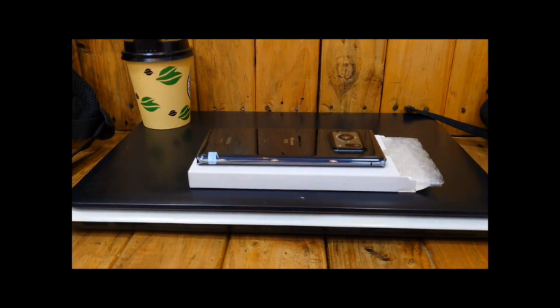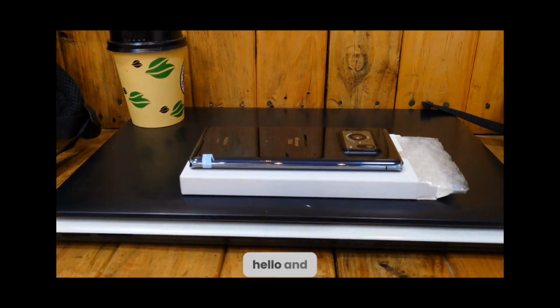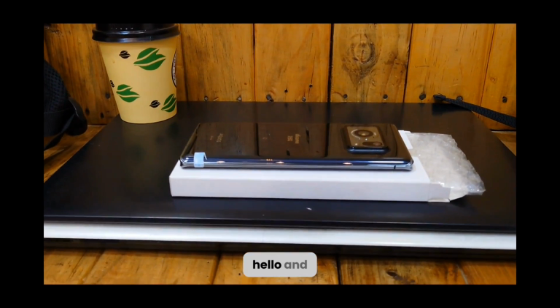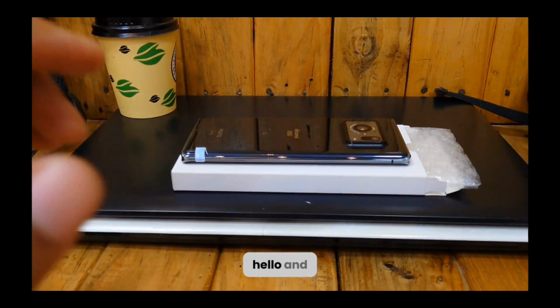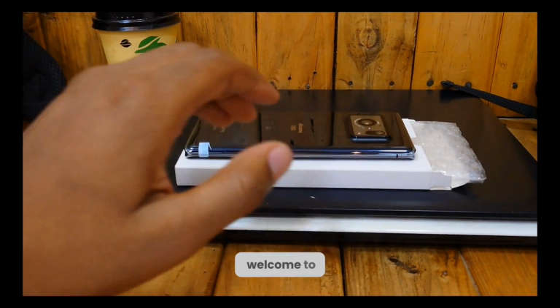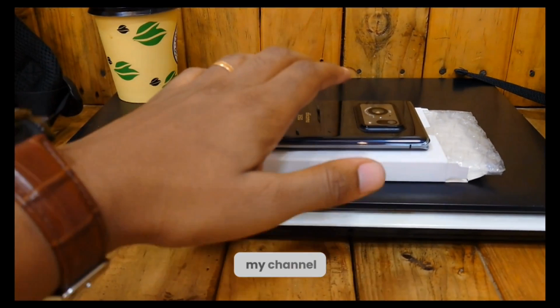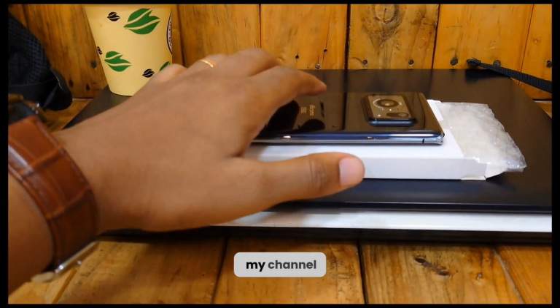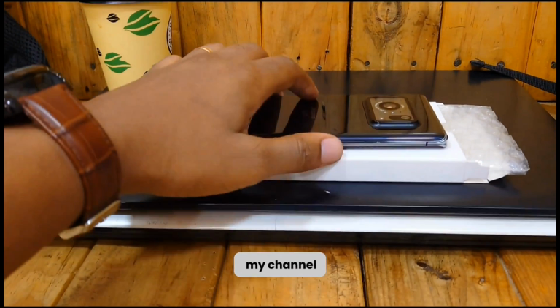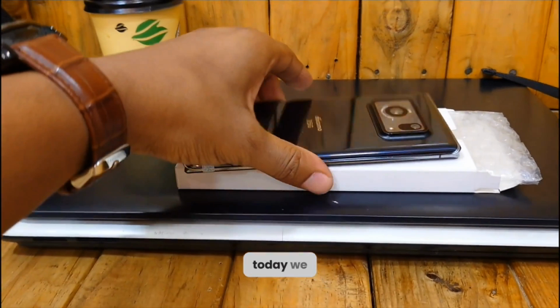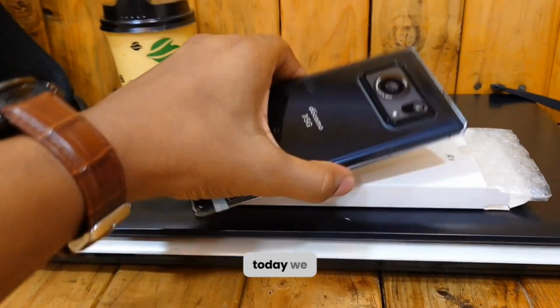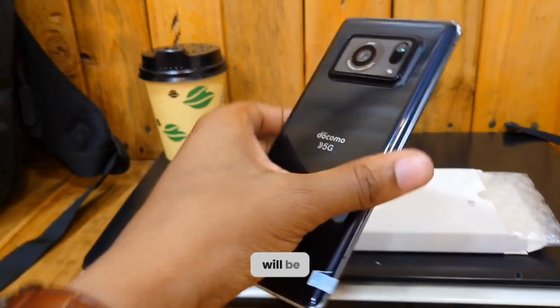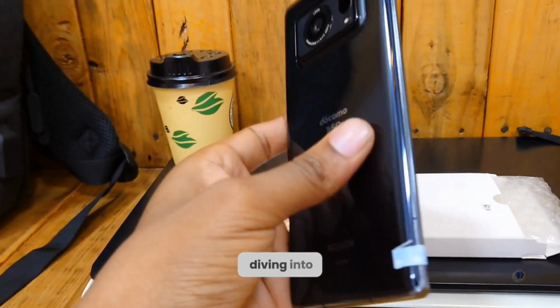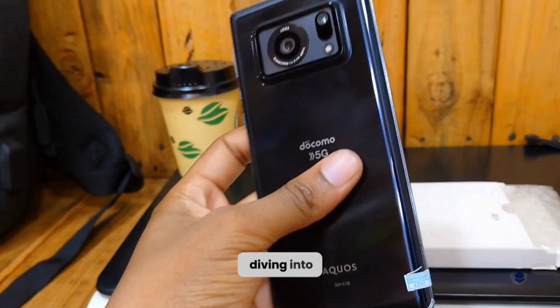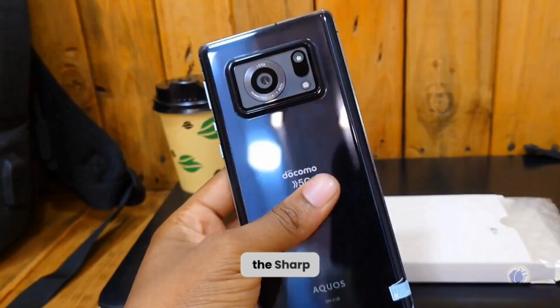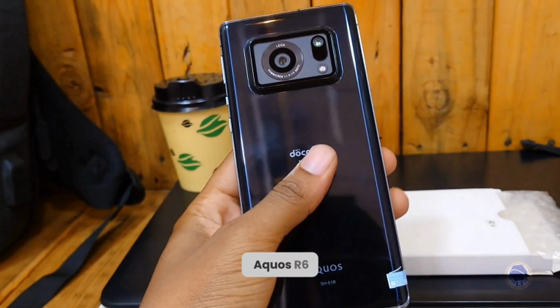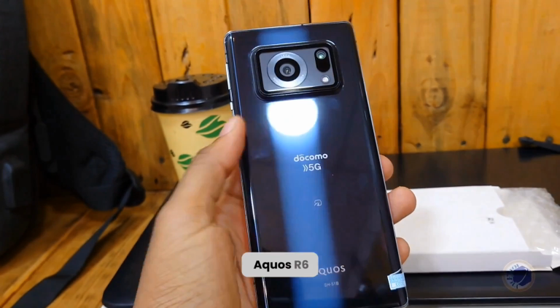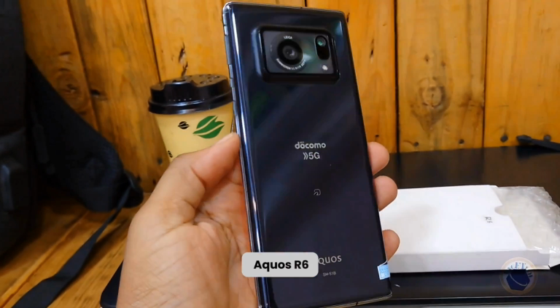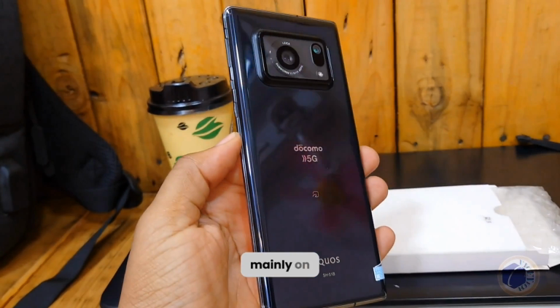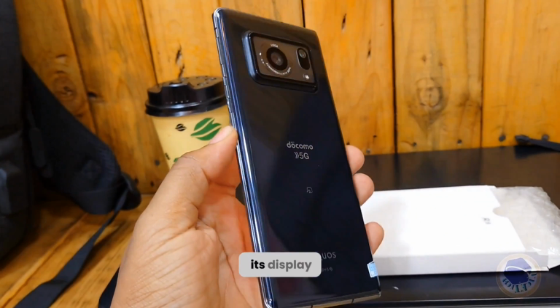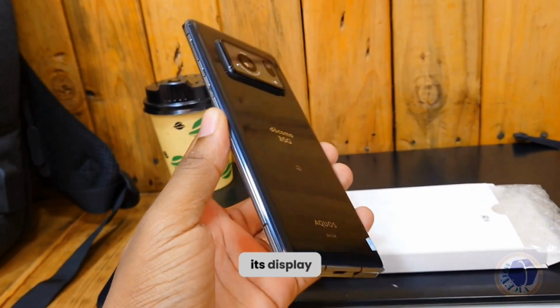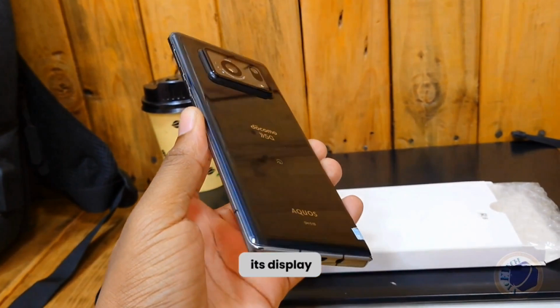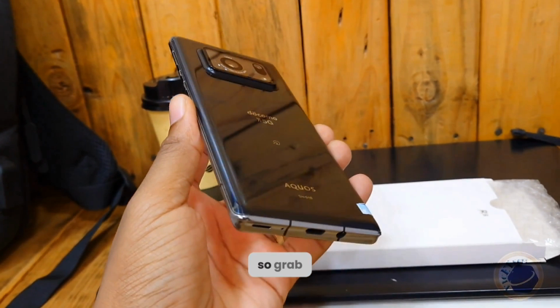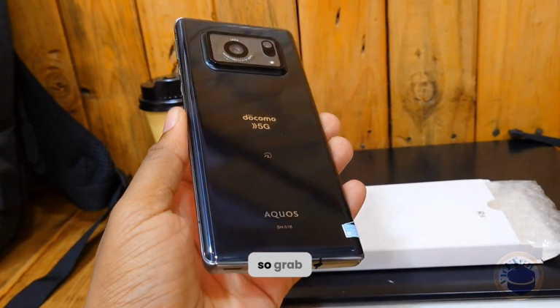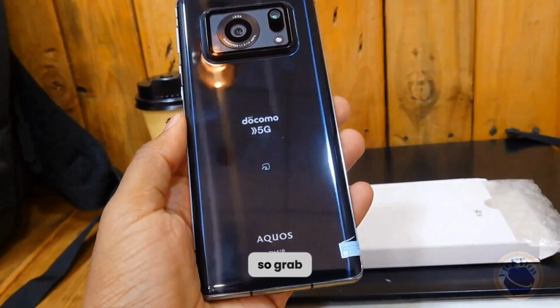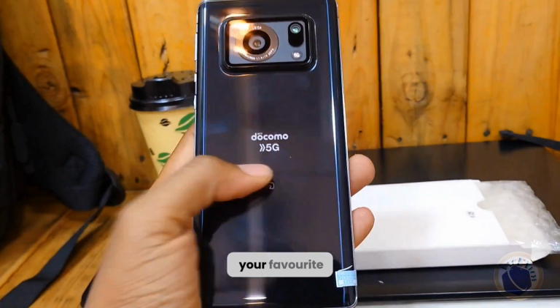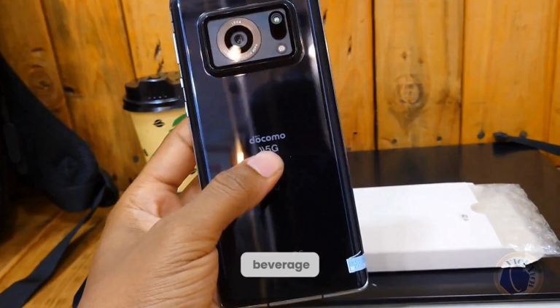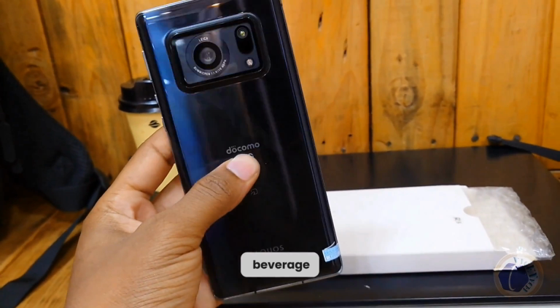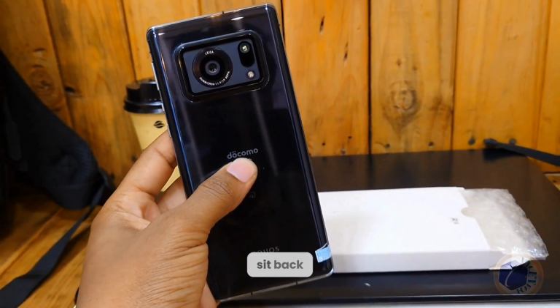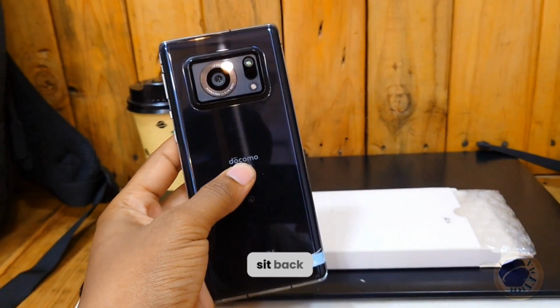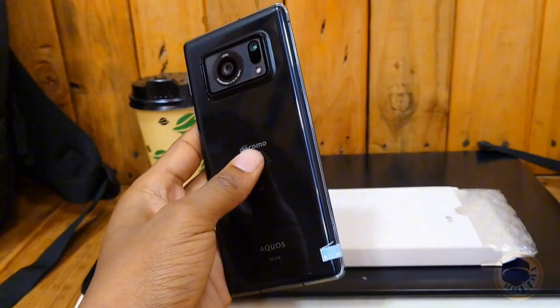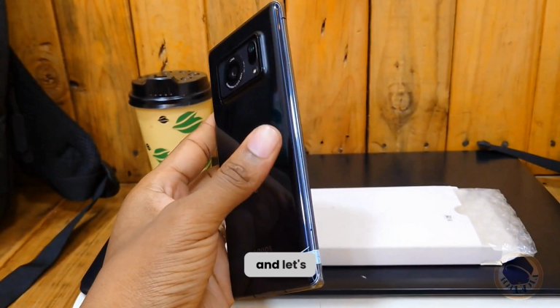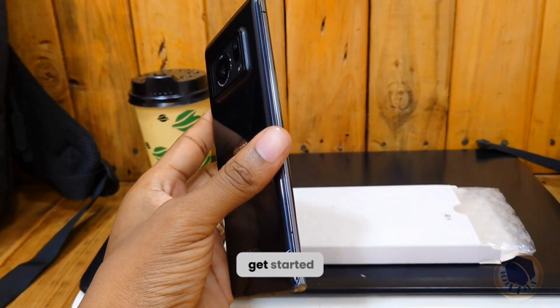Hello, and welcome to my channel. Today, we will be diving into the Sharp Aquos R6, mainly on its display. So grab your favorite beverage, sit back, and let's get started.